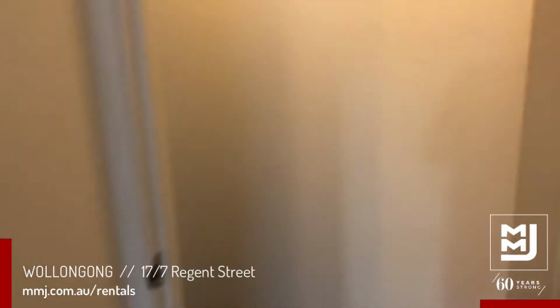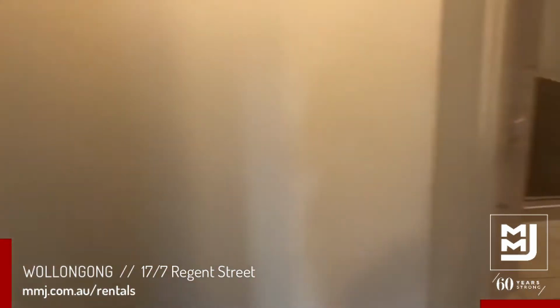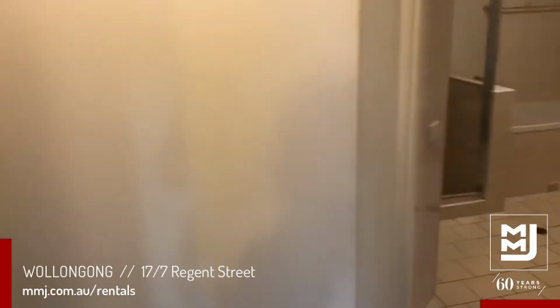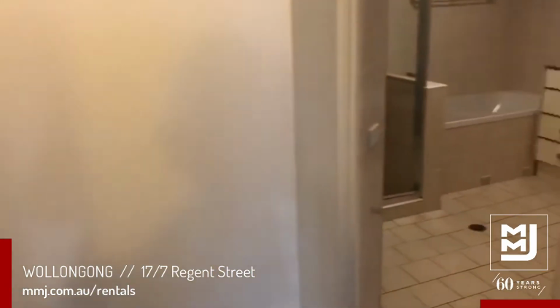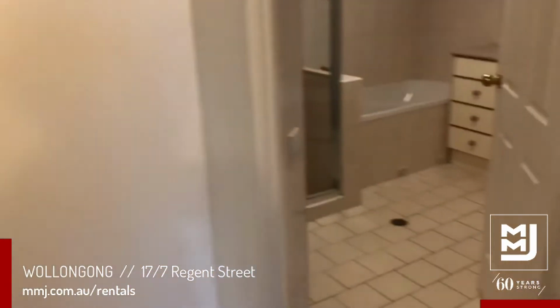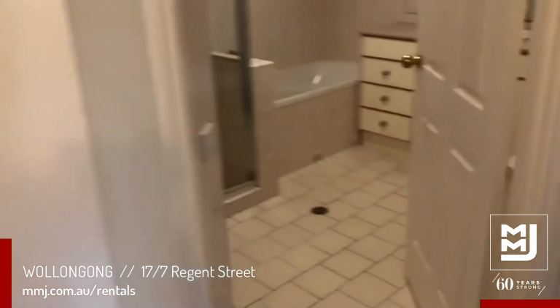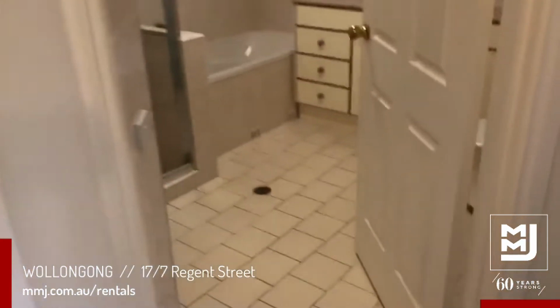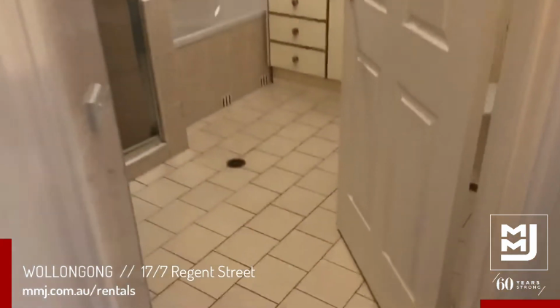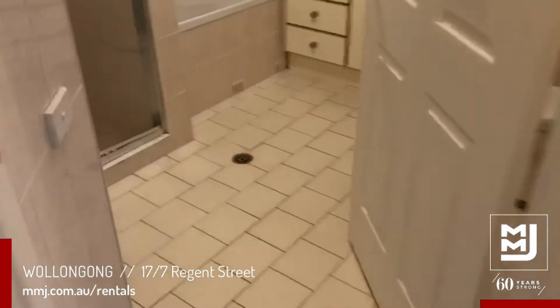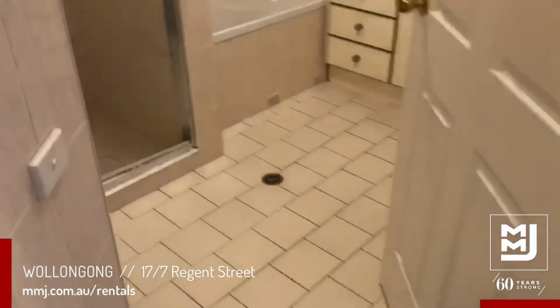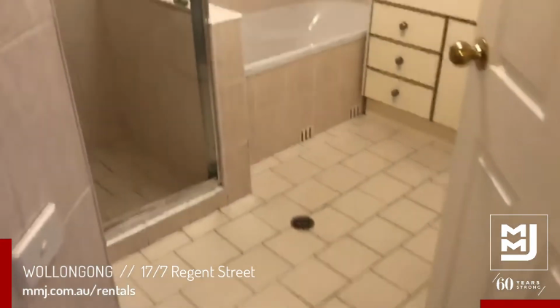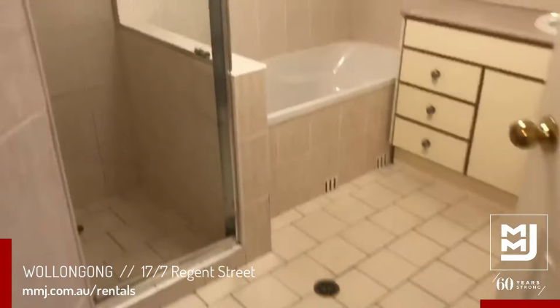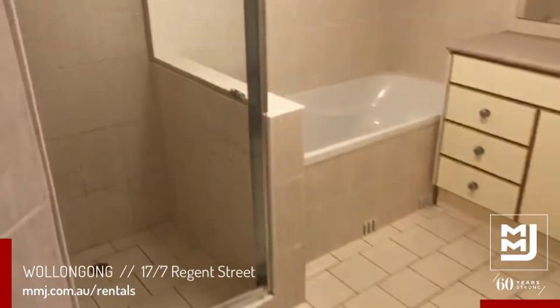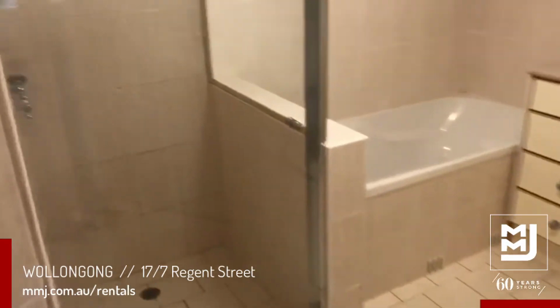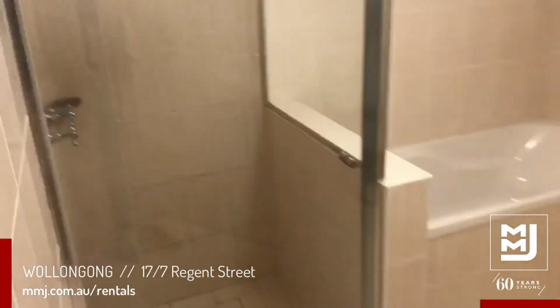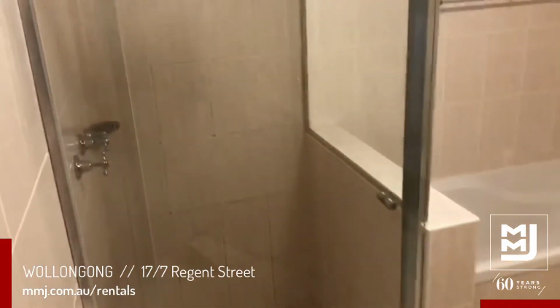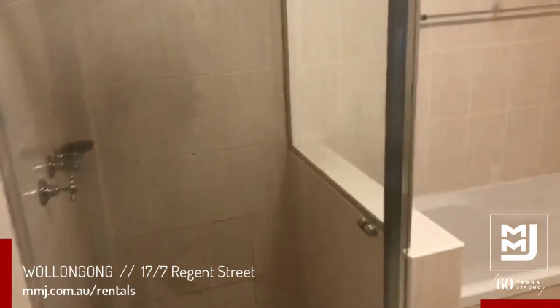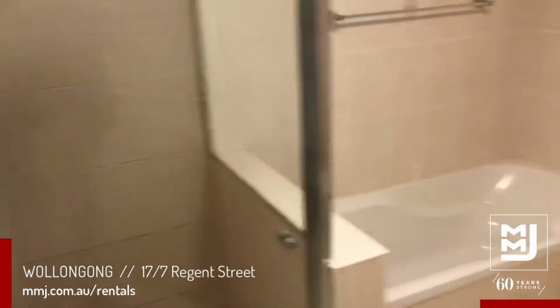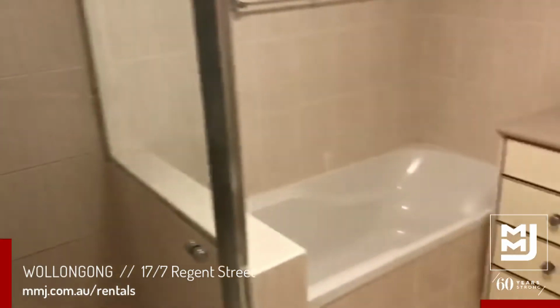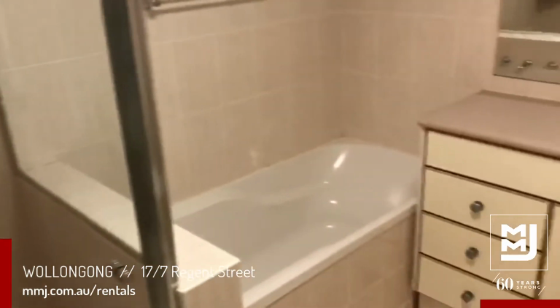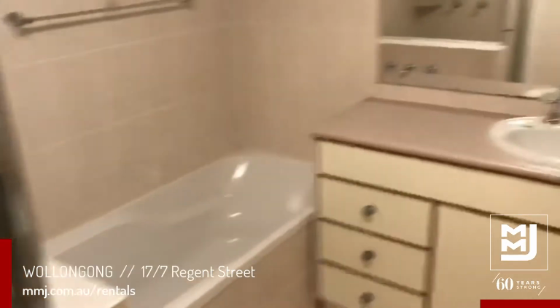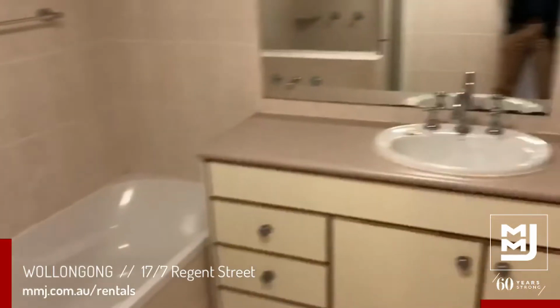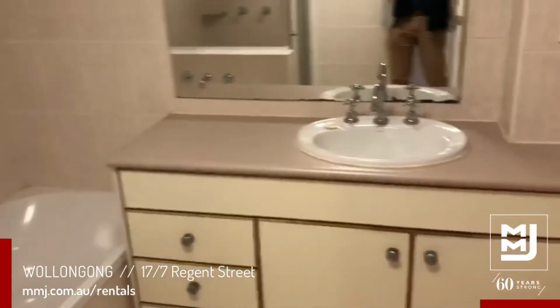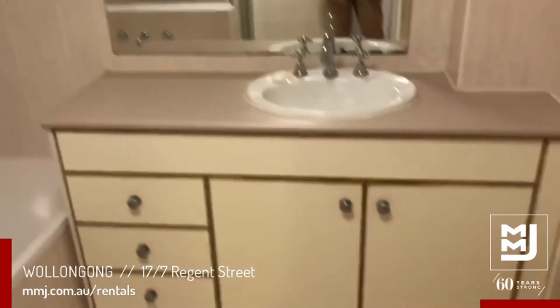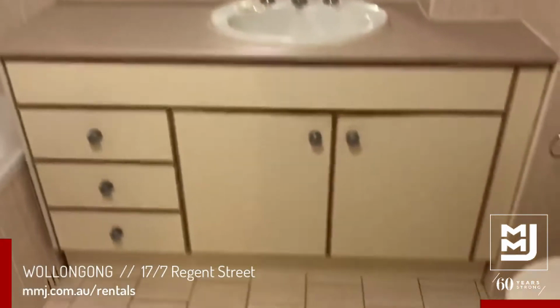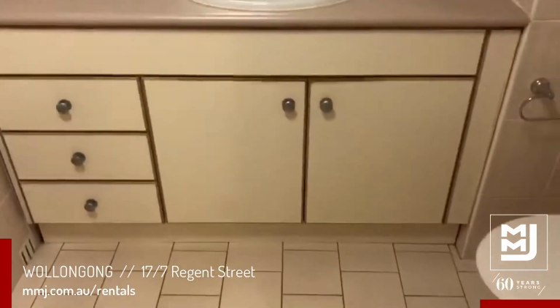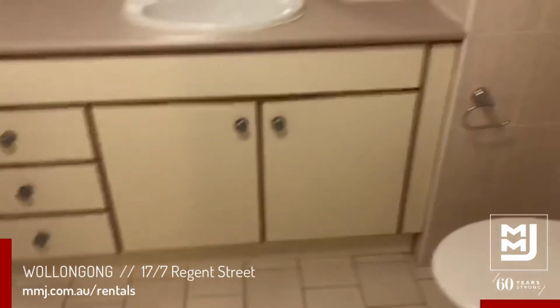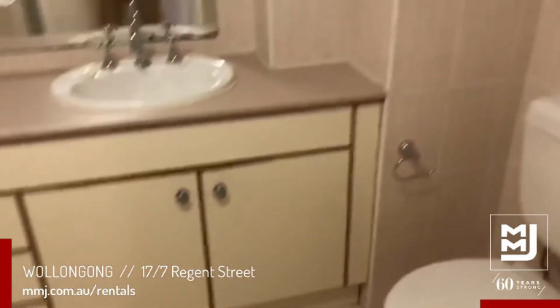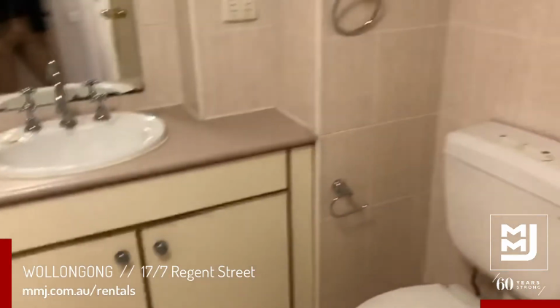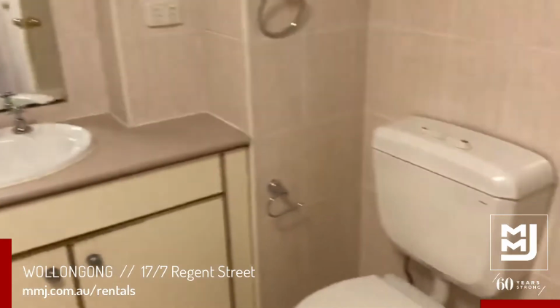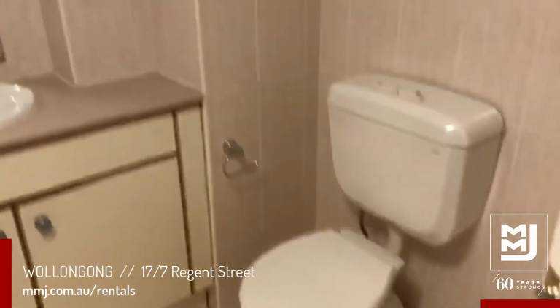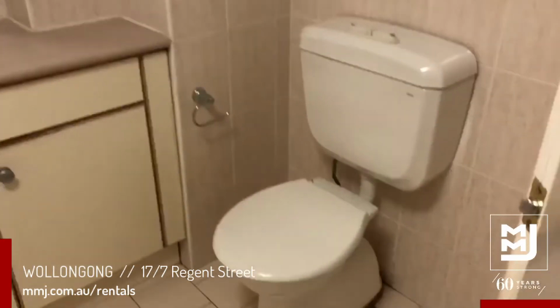Back out is your main bathroom, featuring a shower, bath, basin, and separate toilet.